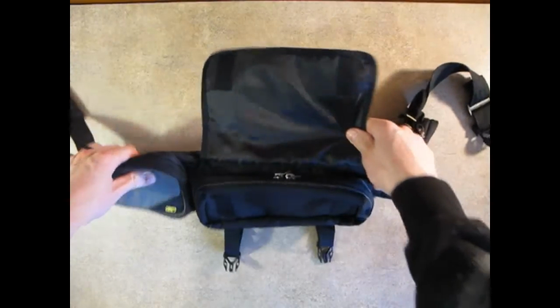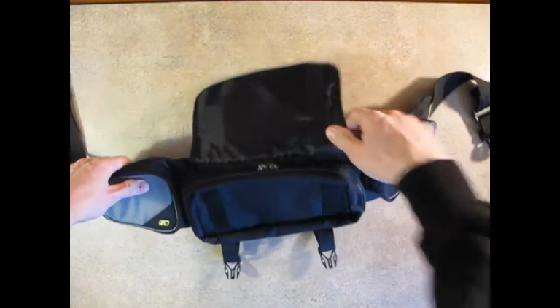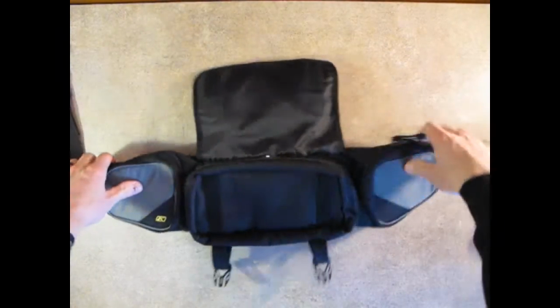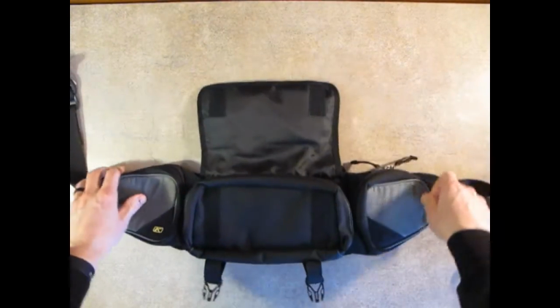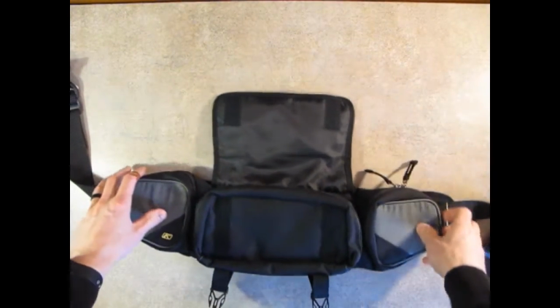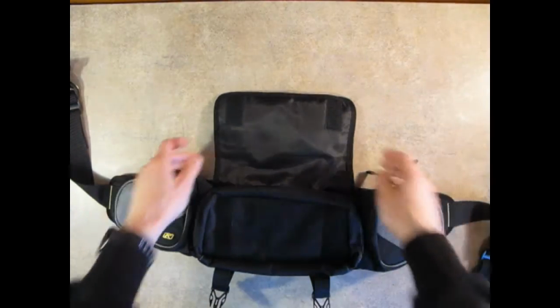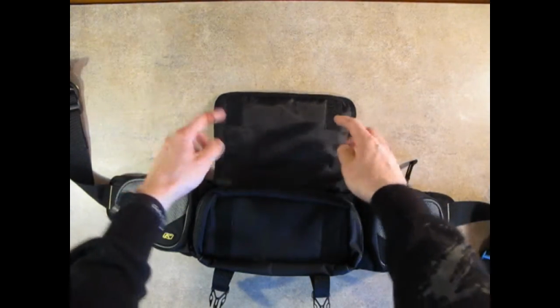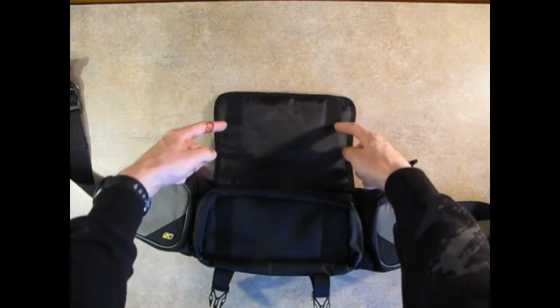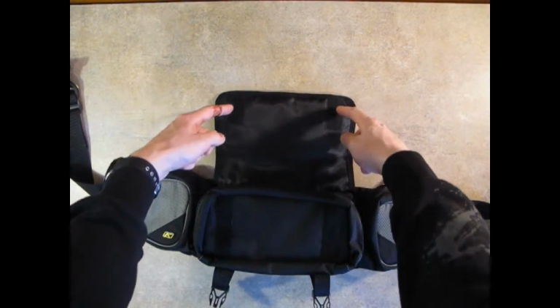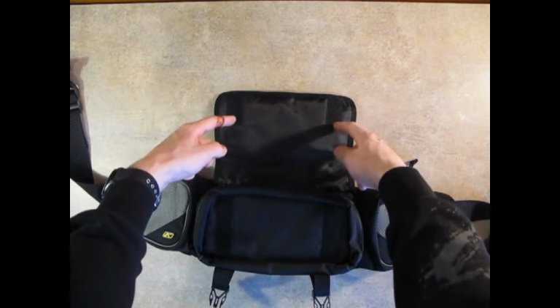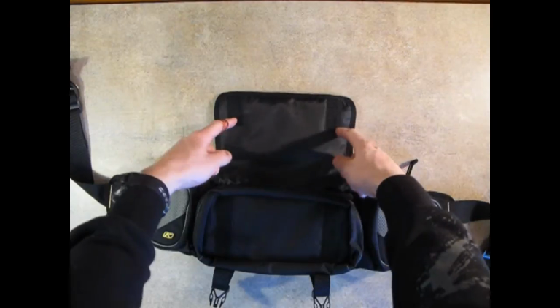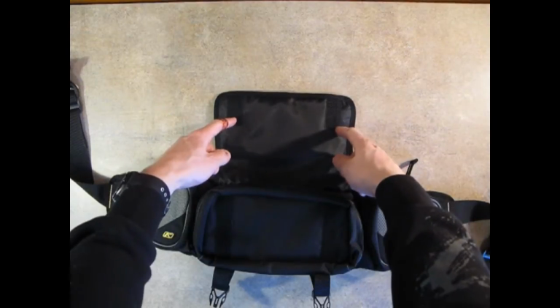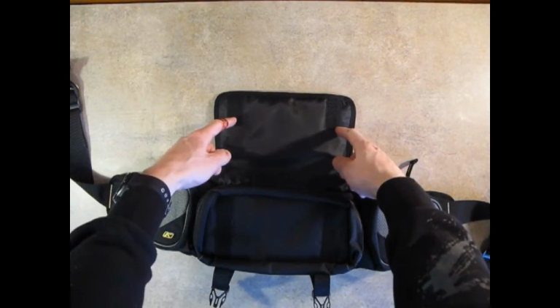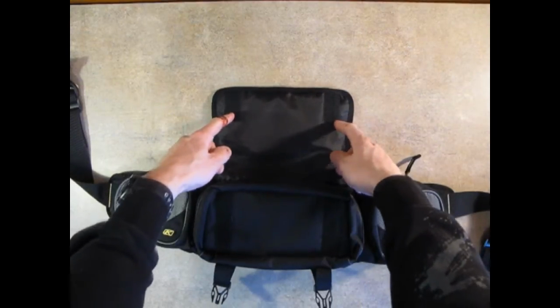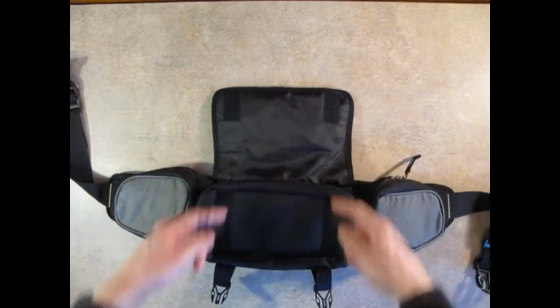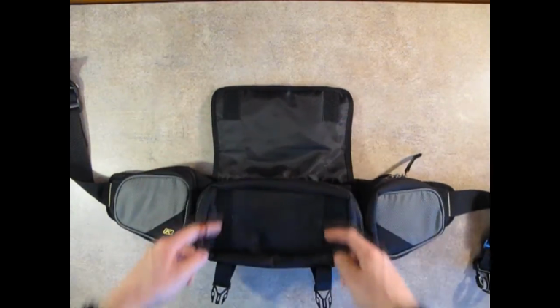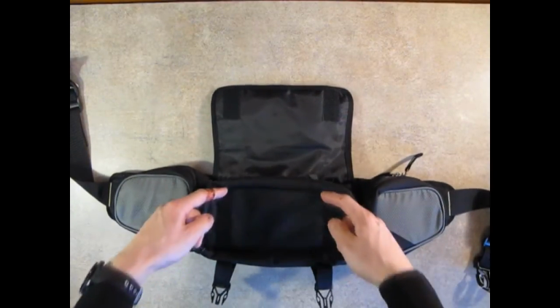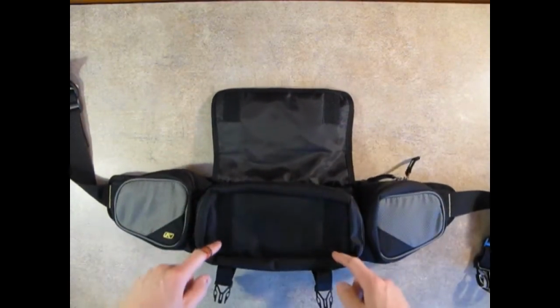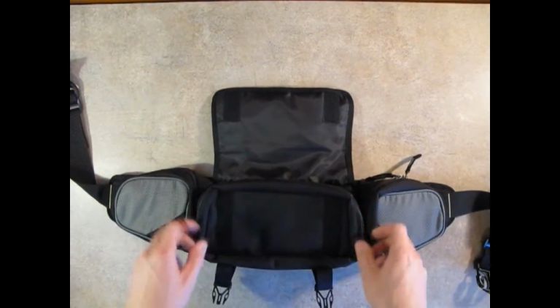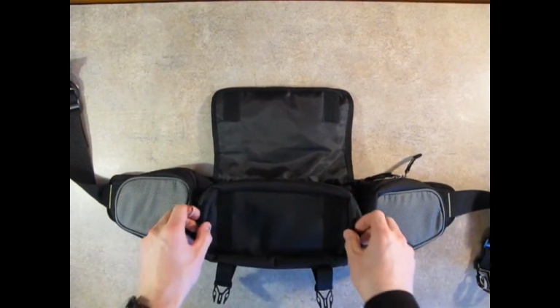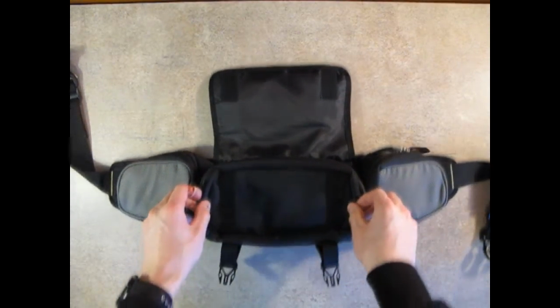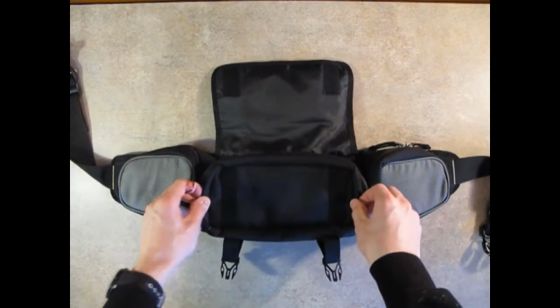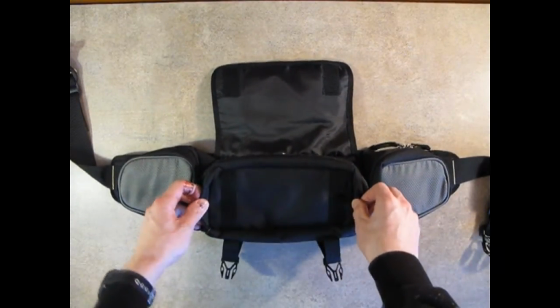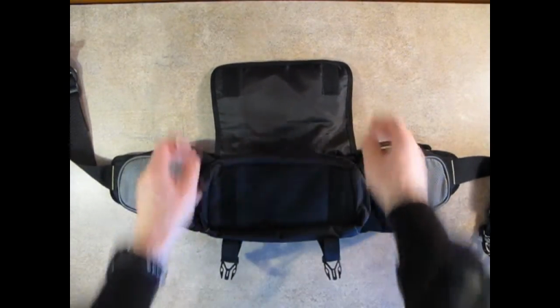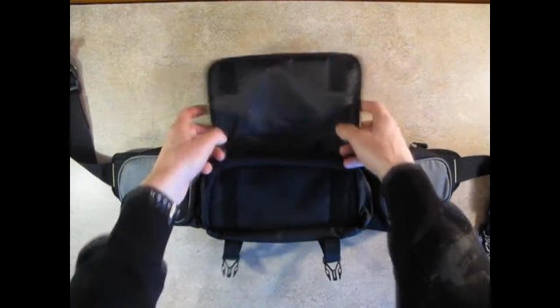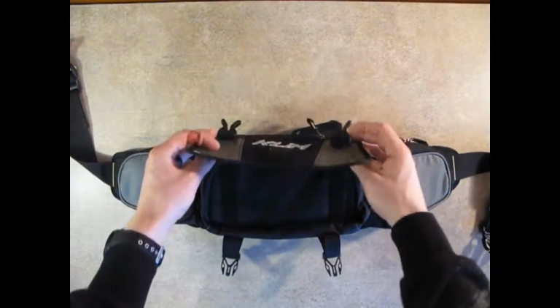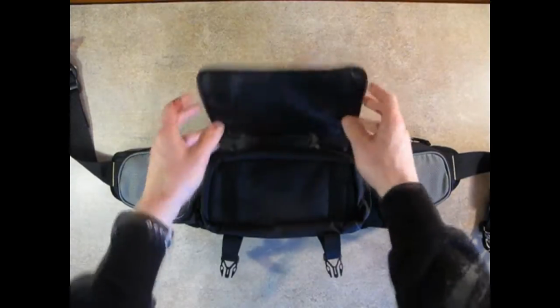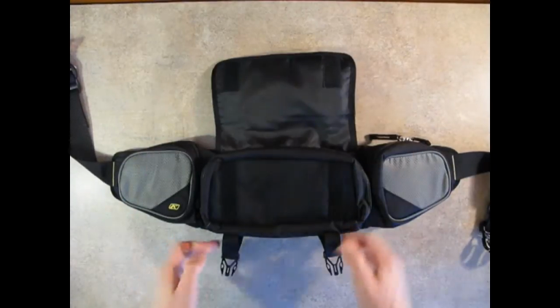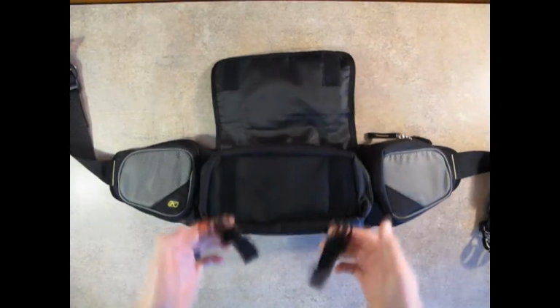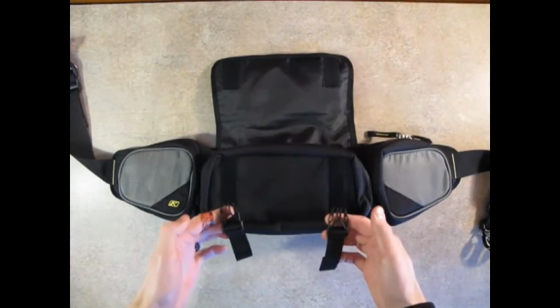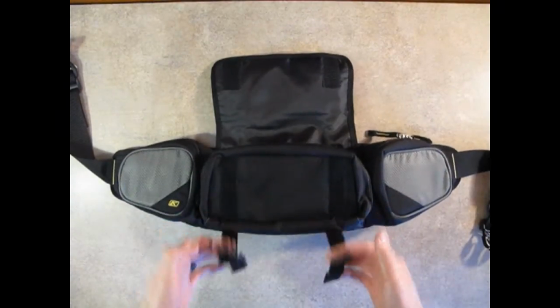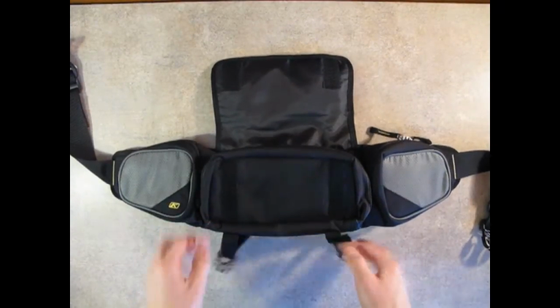Flipping it open, you've got your grippy Velcro at the top, soft Velcro on the inside, holding that main flap in addition to, obviously, your clips.